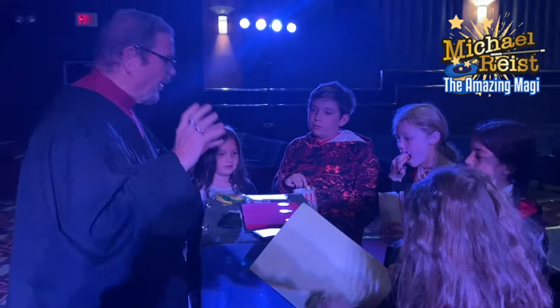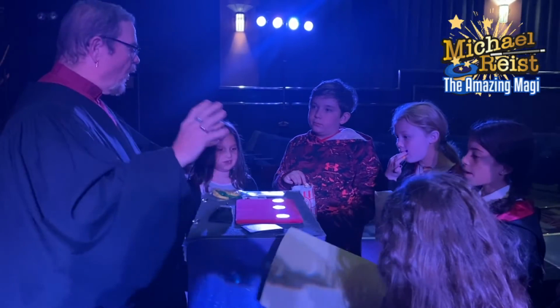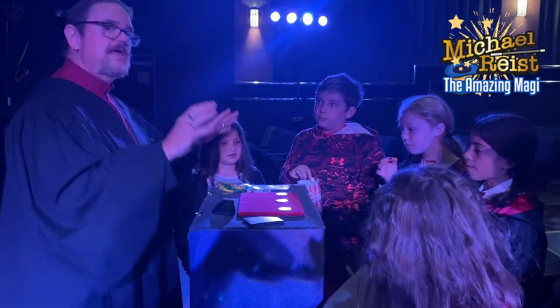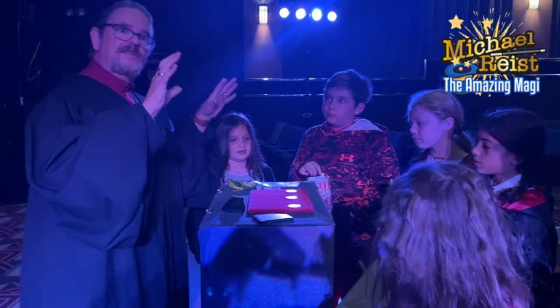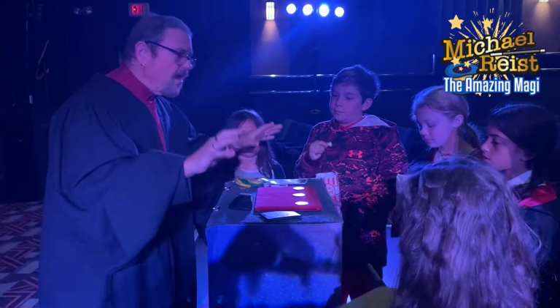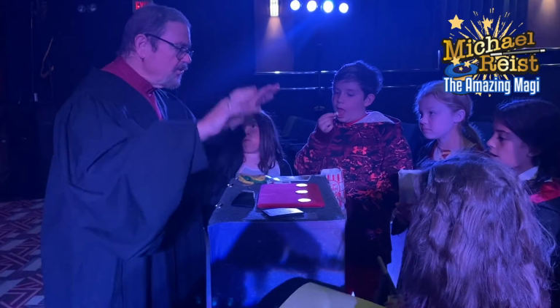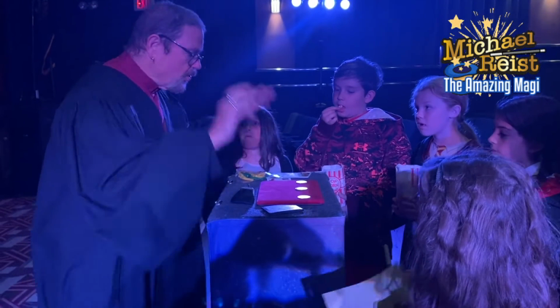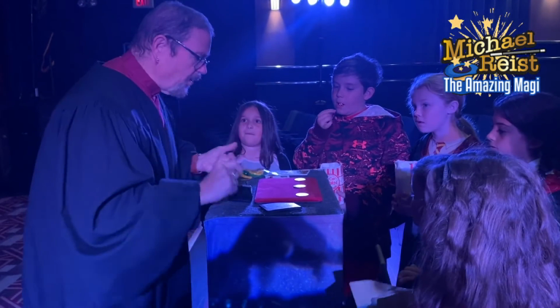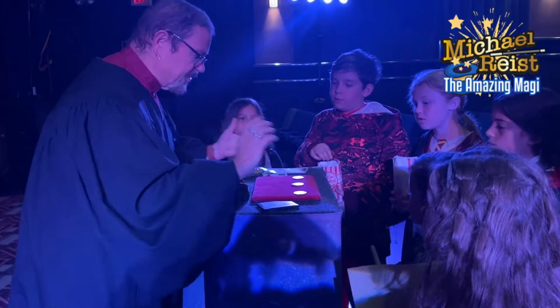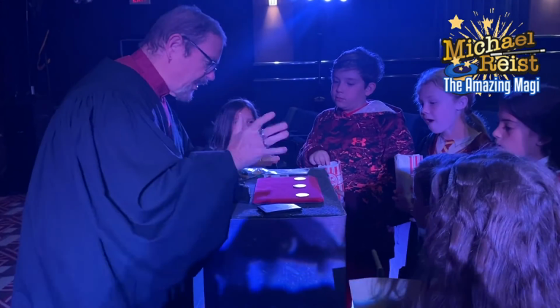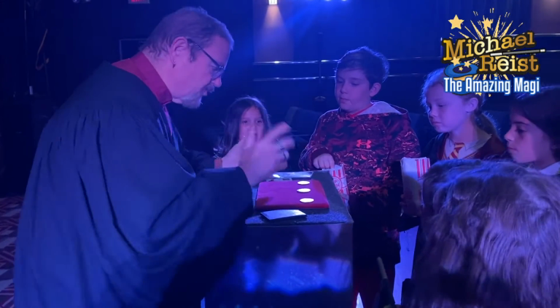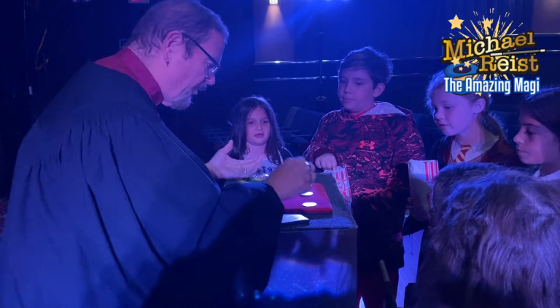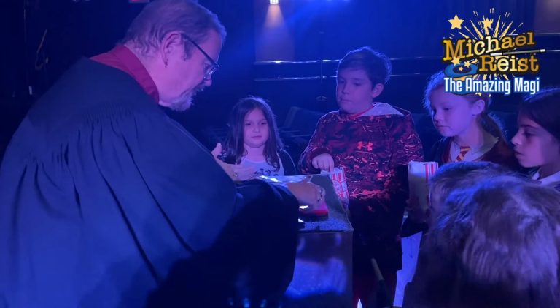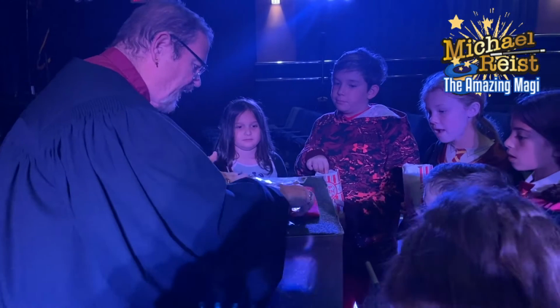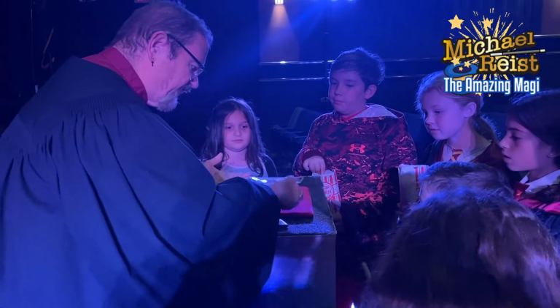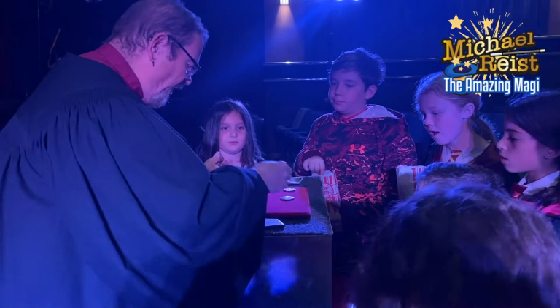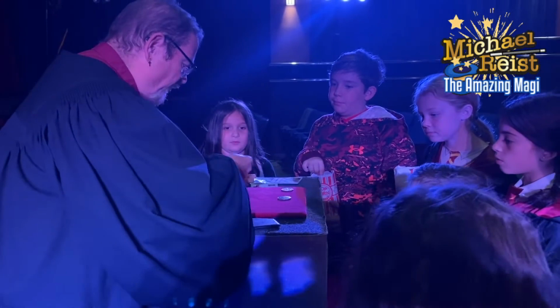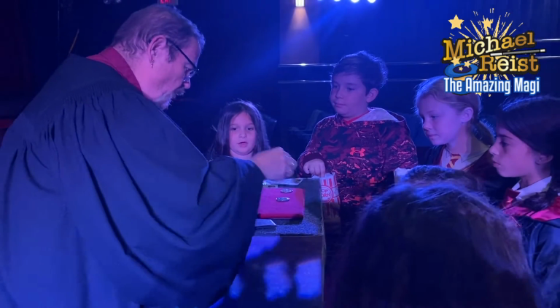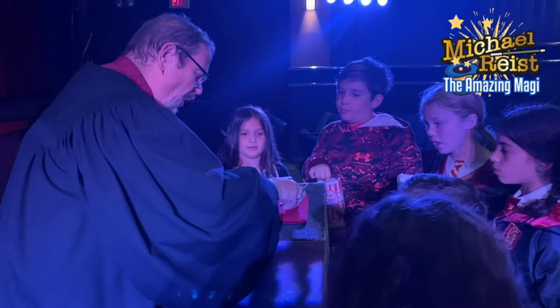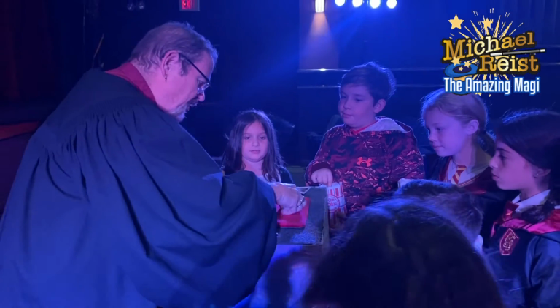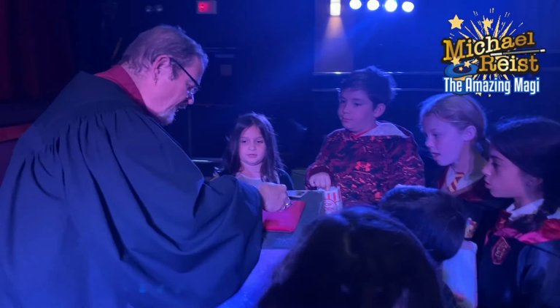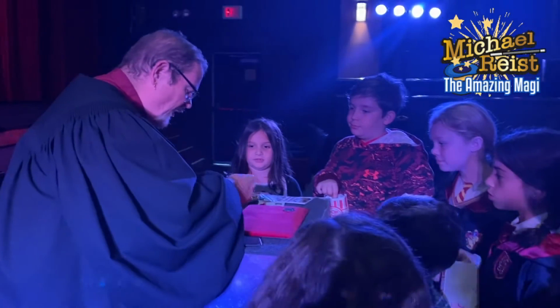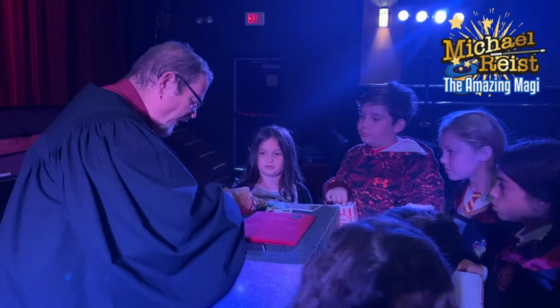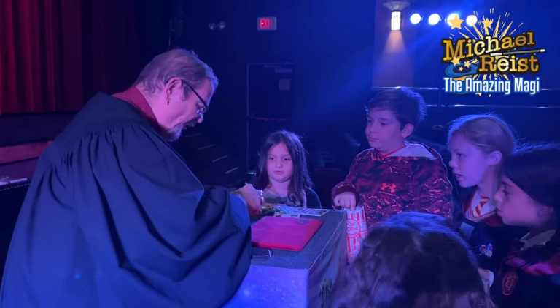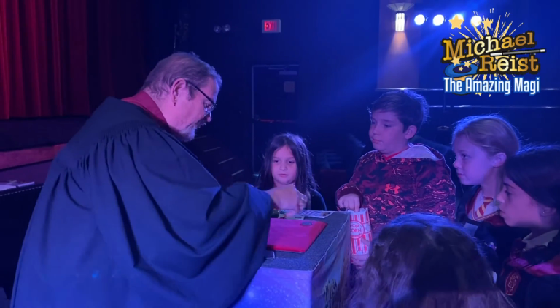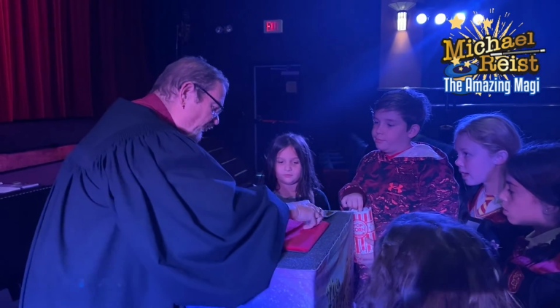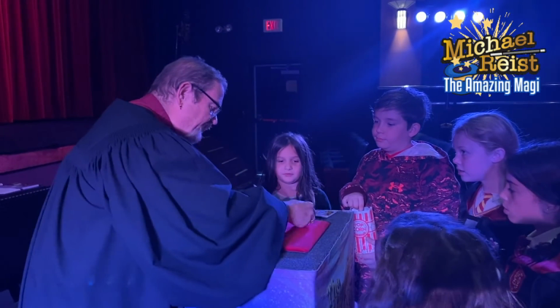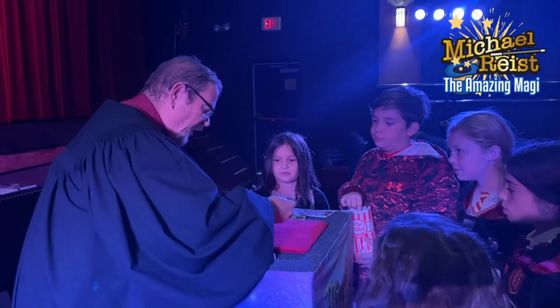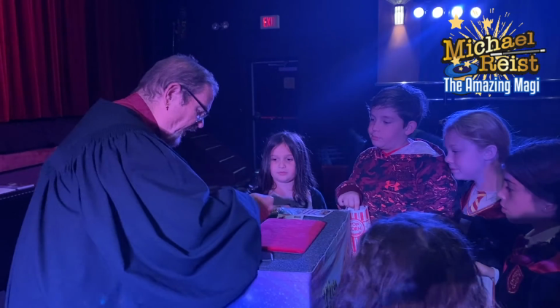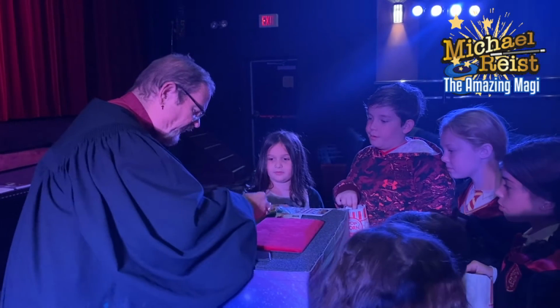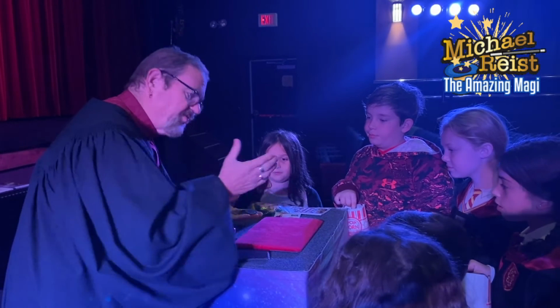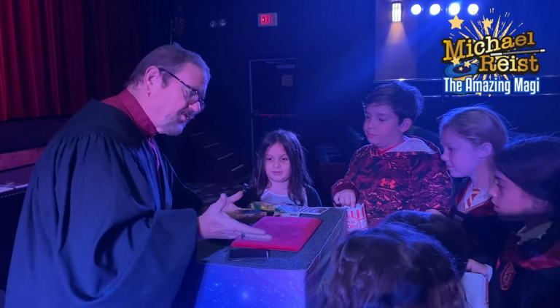They are one dollar coins. Now count with me, how many do I have? I have one, I have two, and I have three.